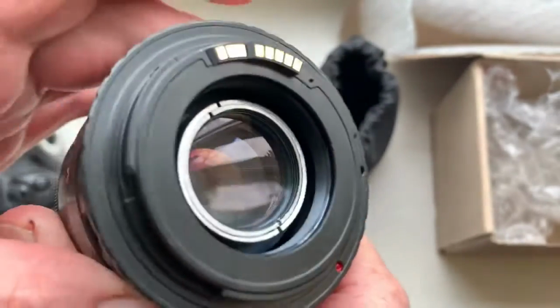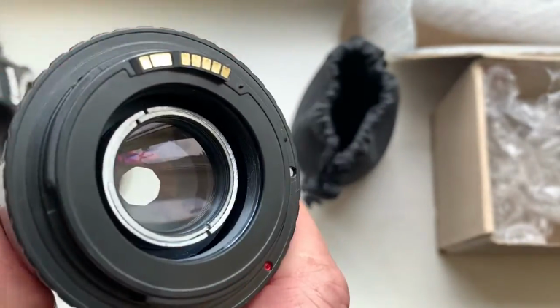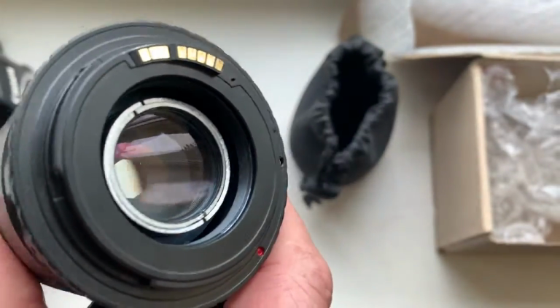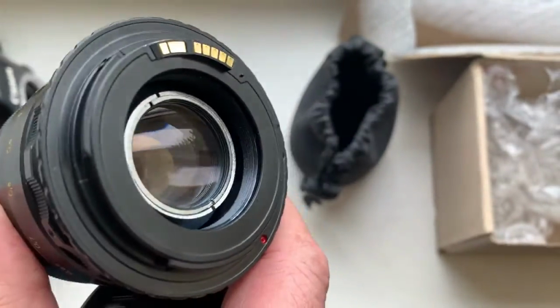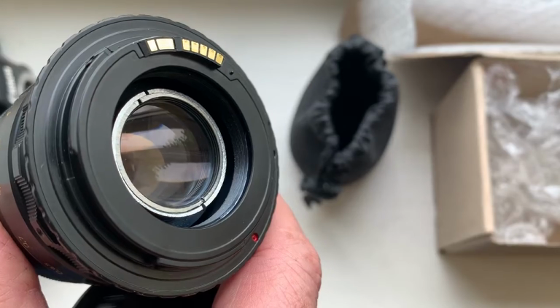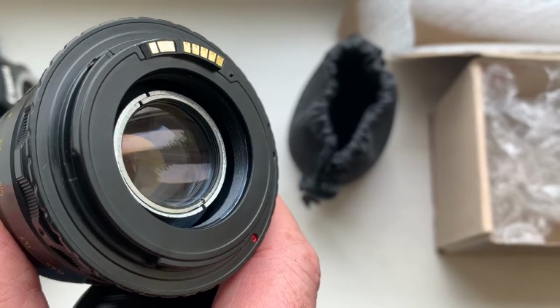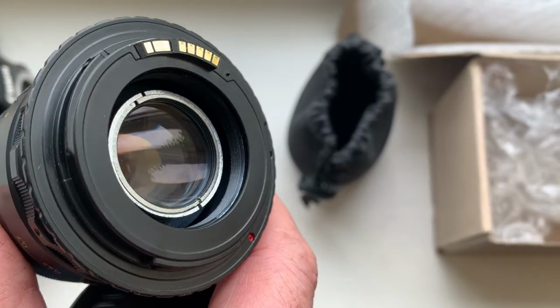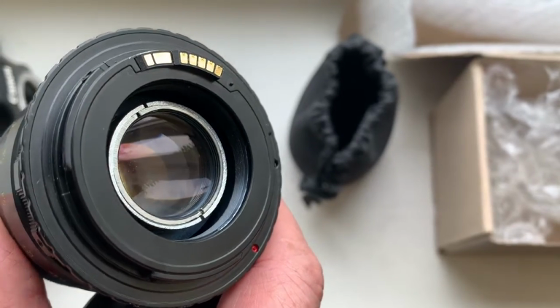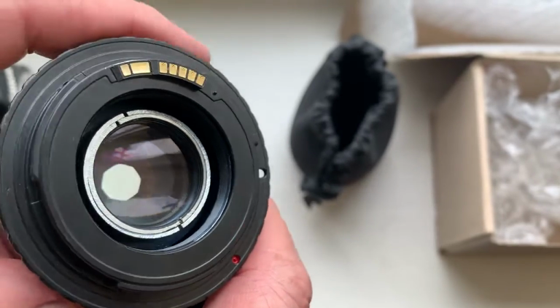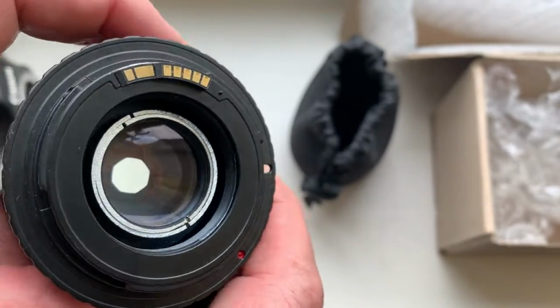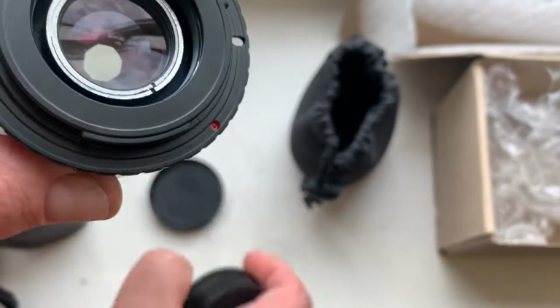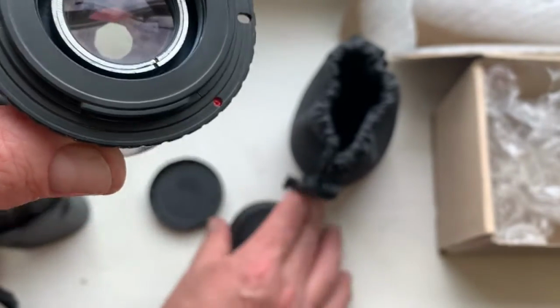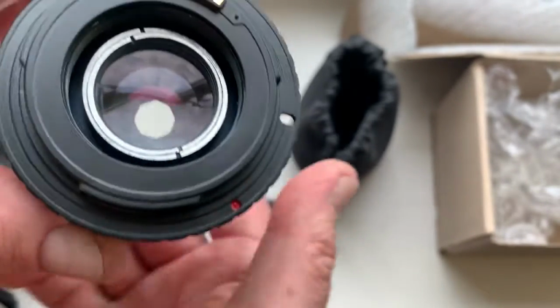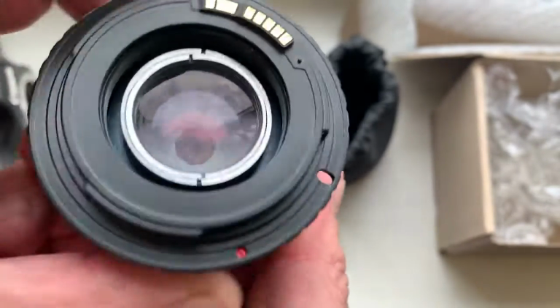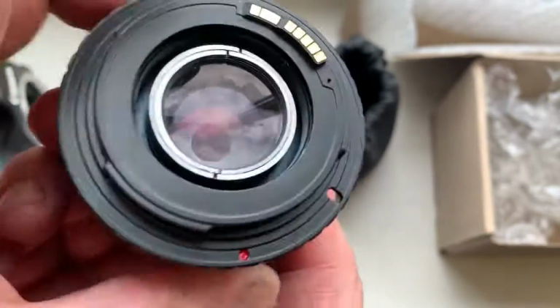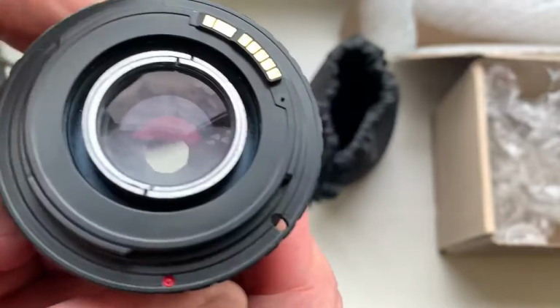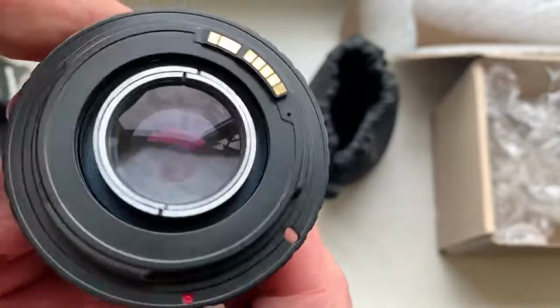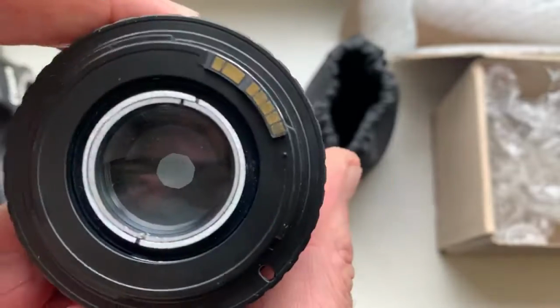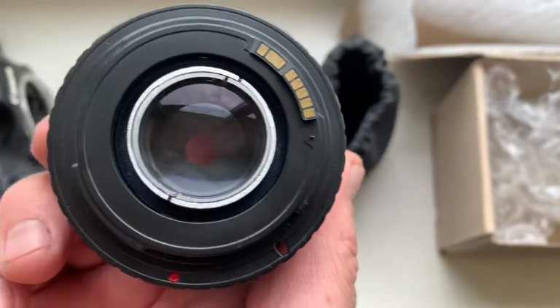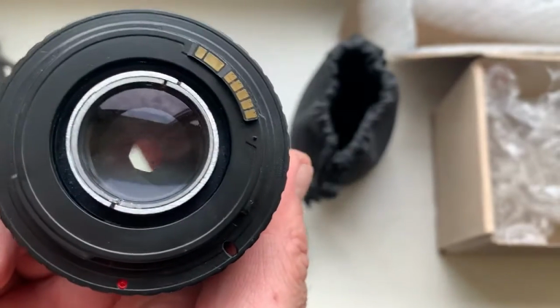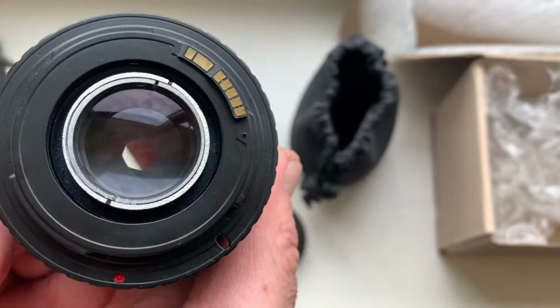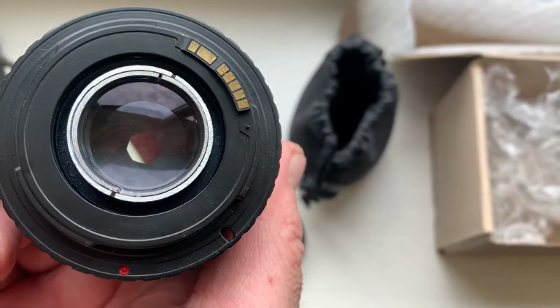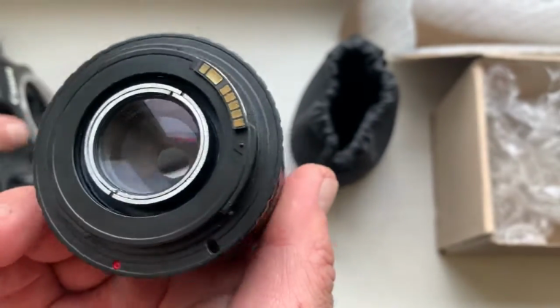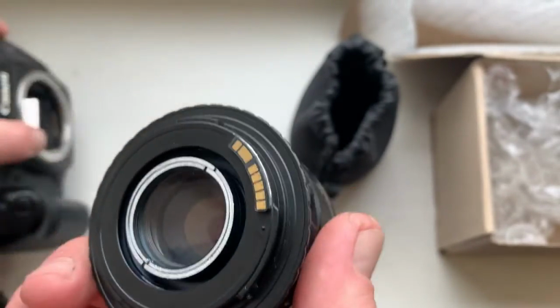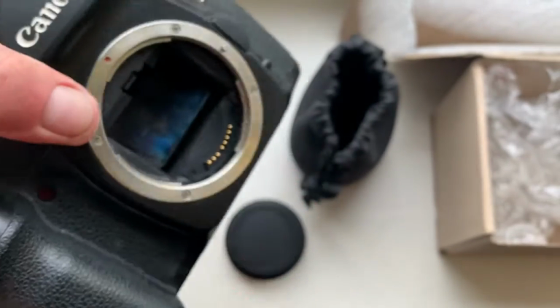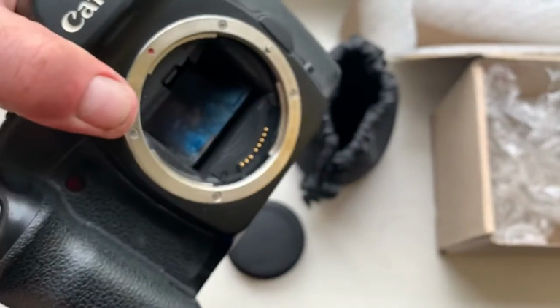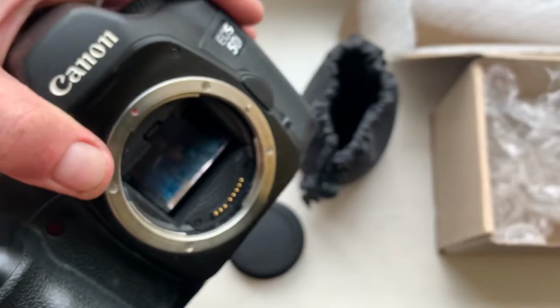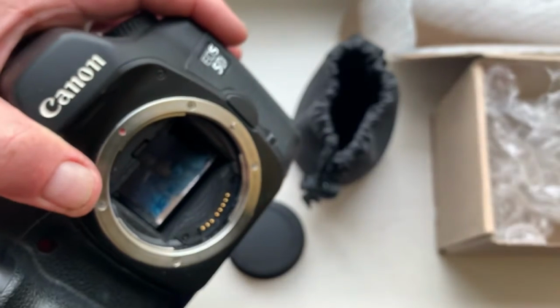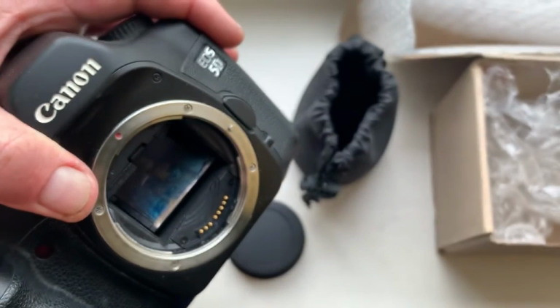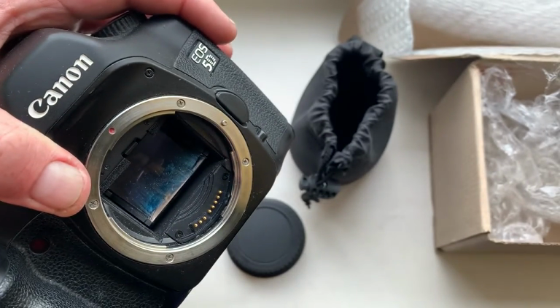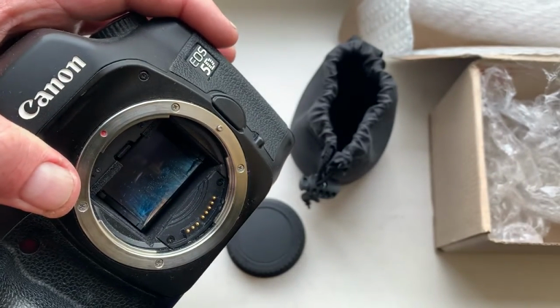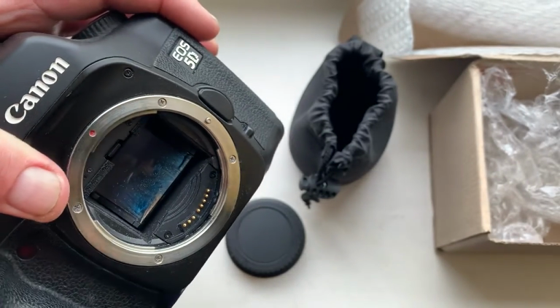This is an M42 to Canon adapter with a programmable Dandelion chip. Now I check the lens with the chip in my camera — my full frame camera, Canon 5D.